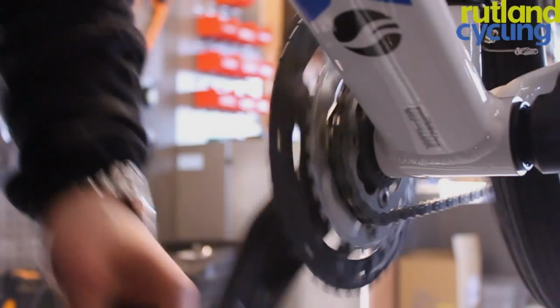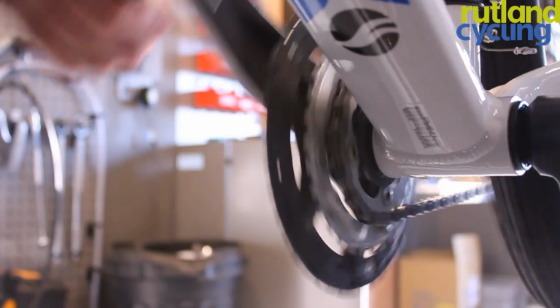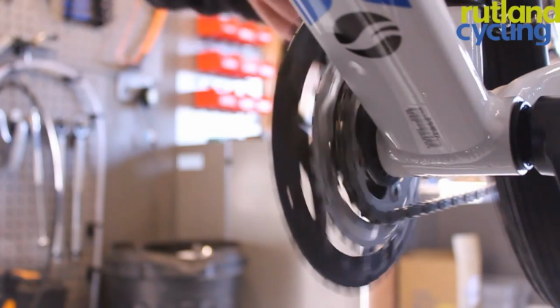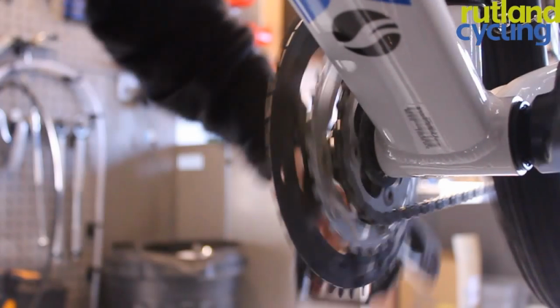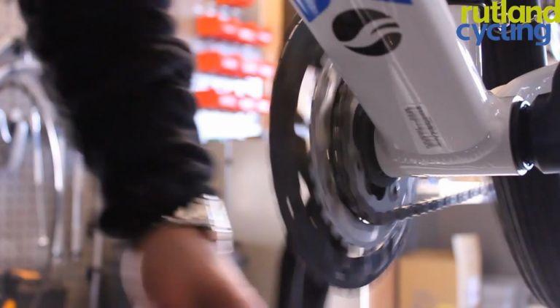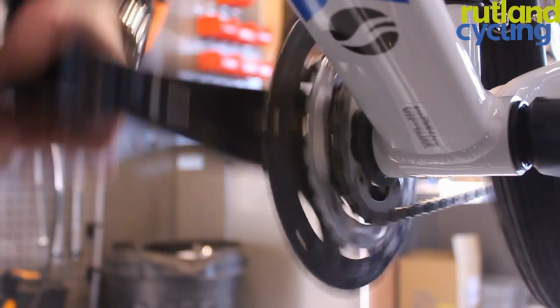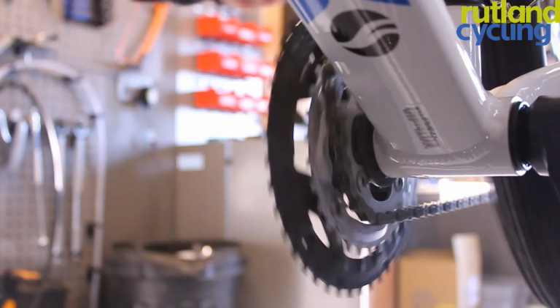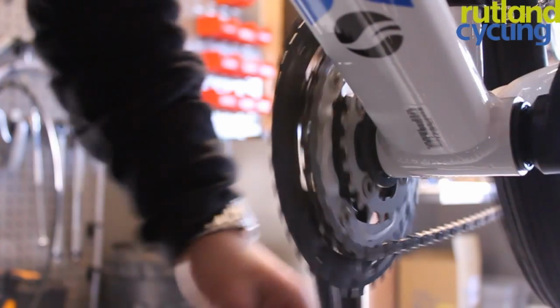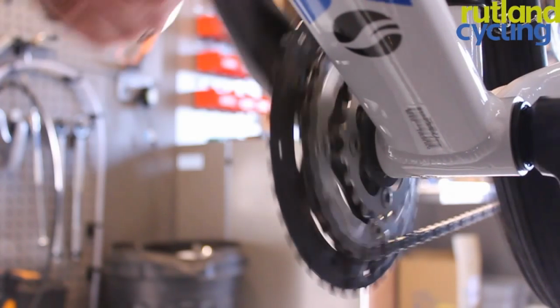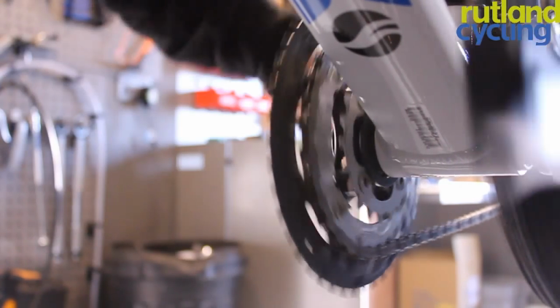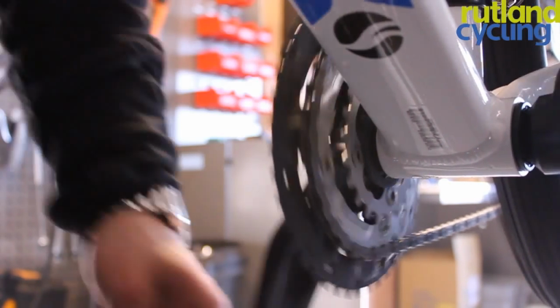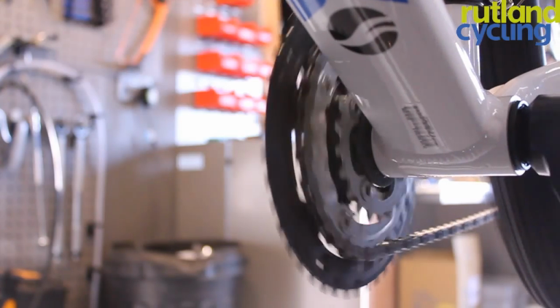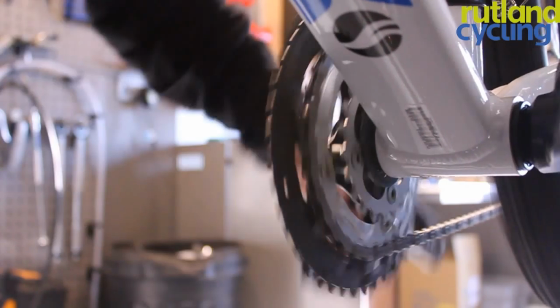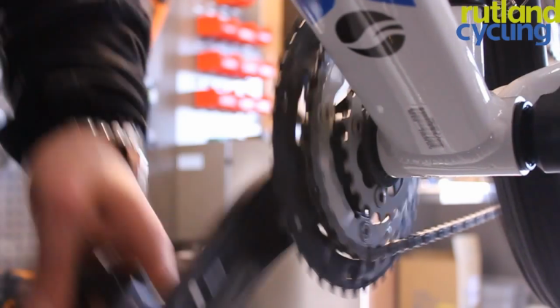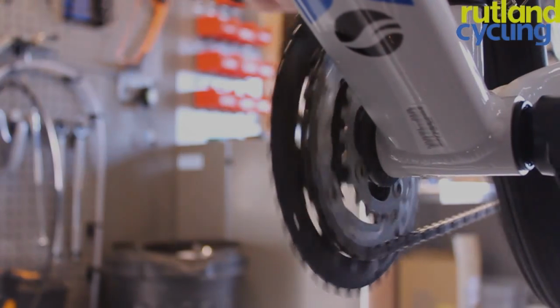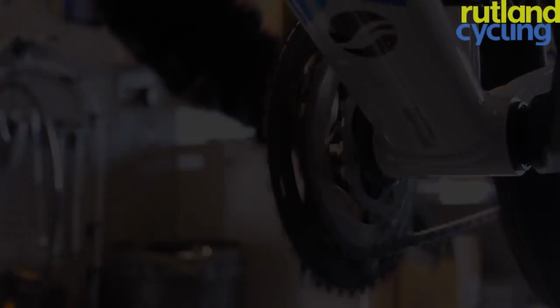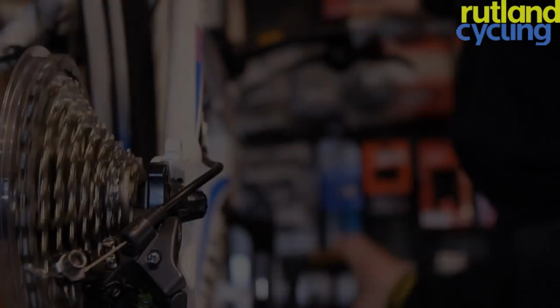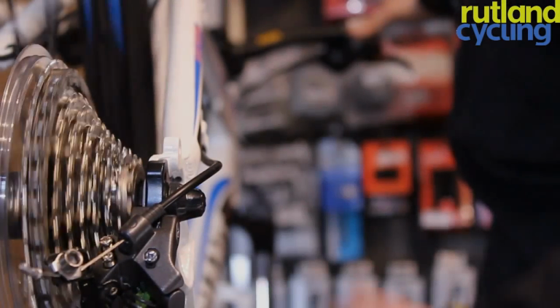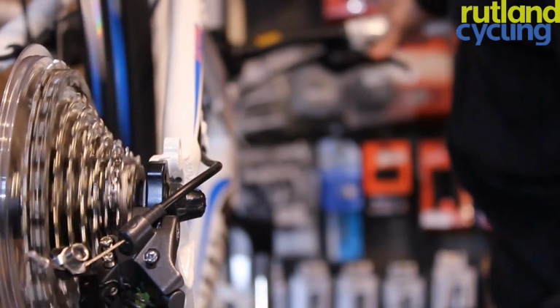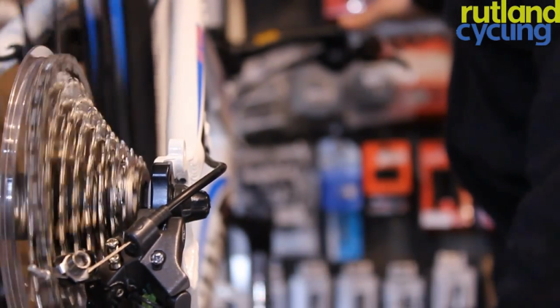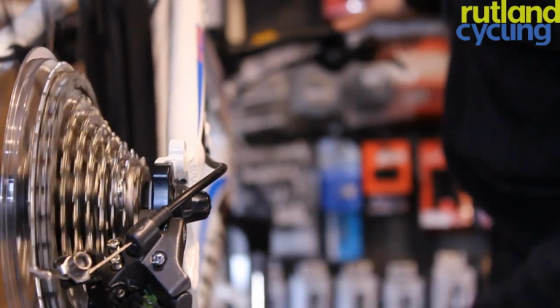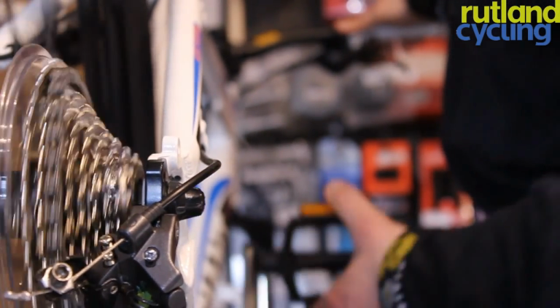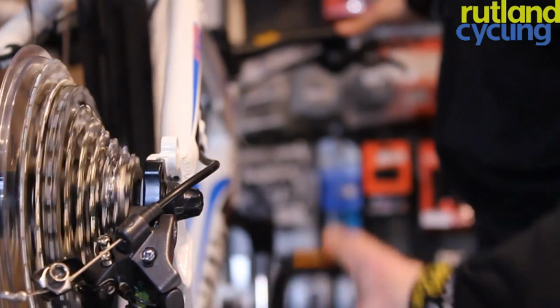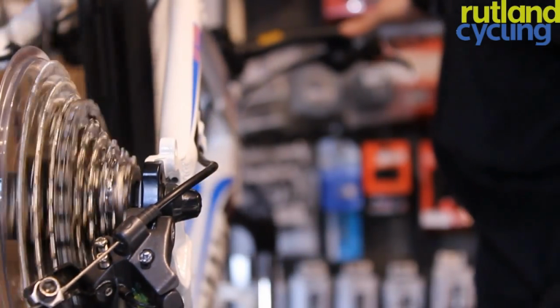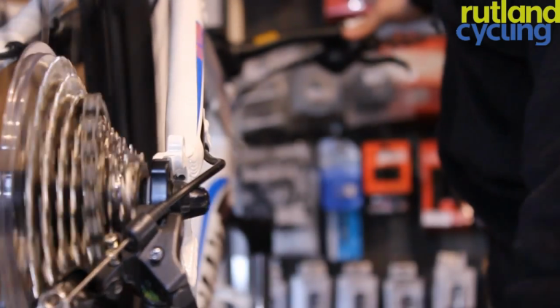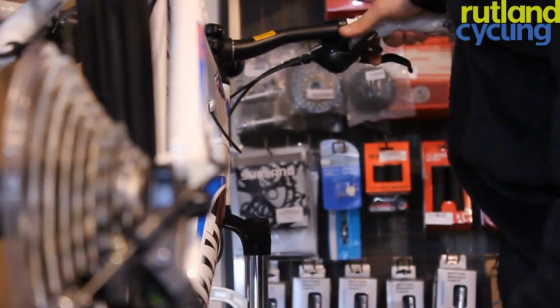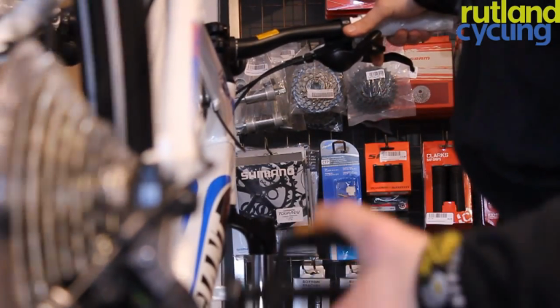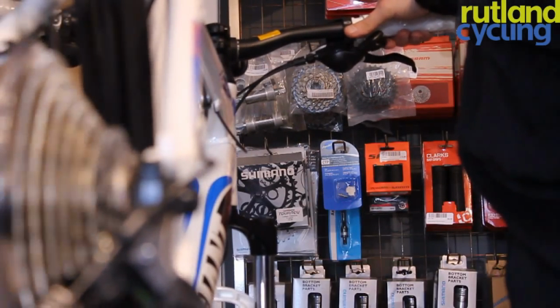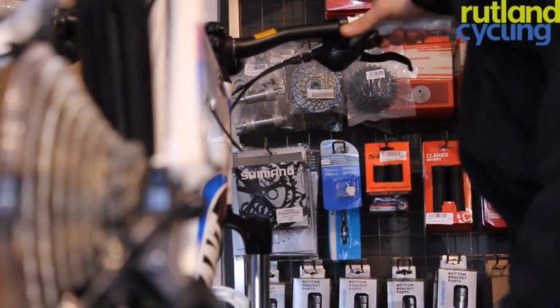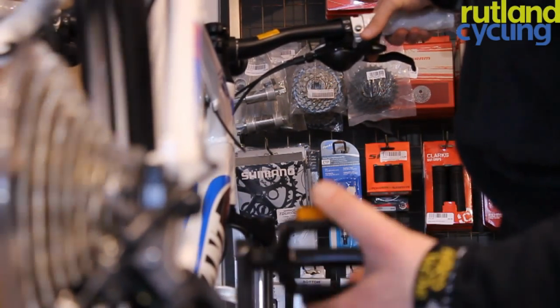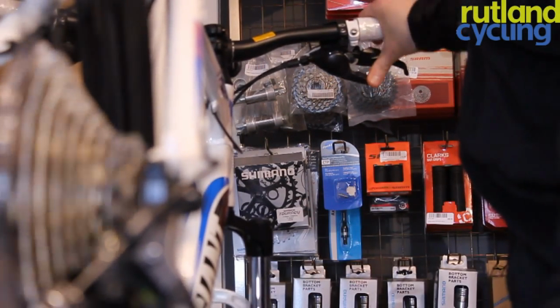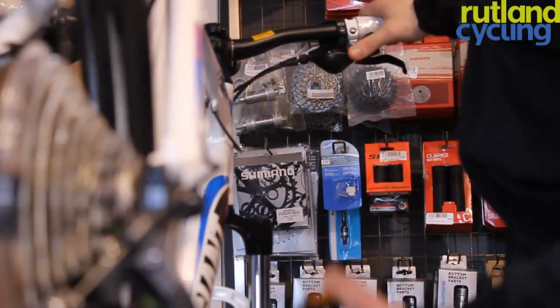This is a classic example of when your gears don't select properly and cleanly. When your gears don't index properly it is often not a huge issue to fix. Normally with a bit of lubrication and some simple adjustments you can be back on your bike in no time.